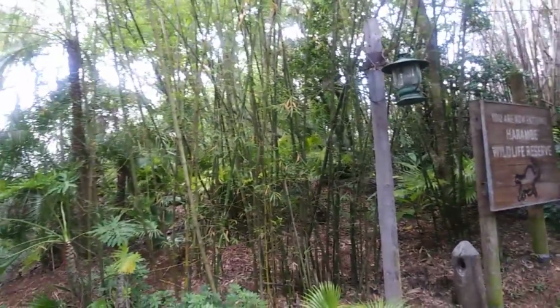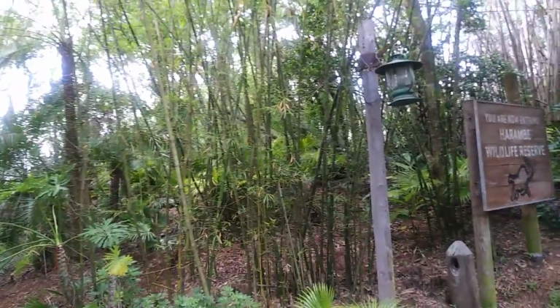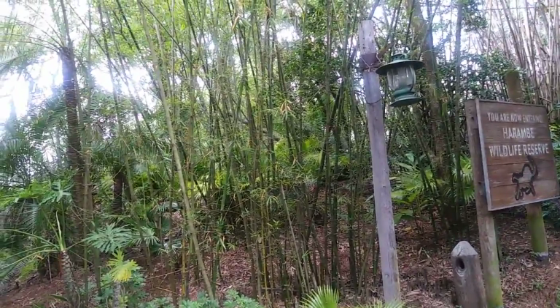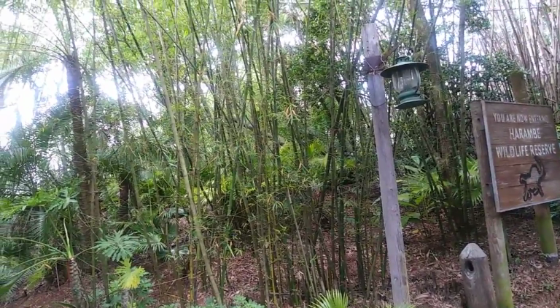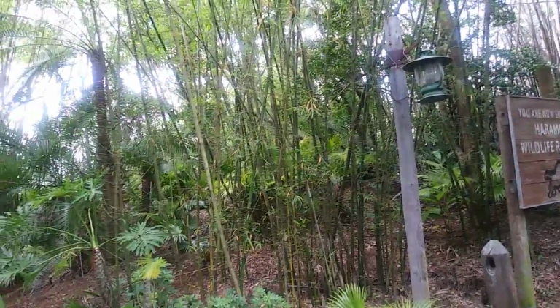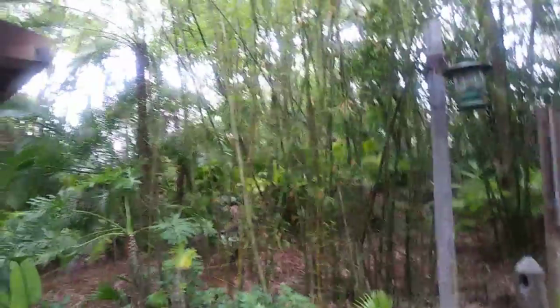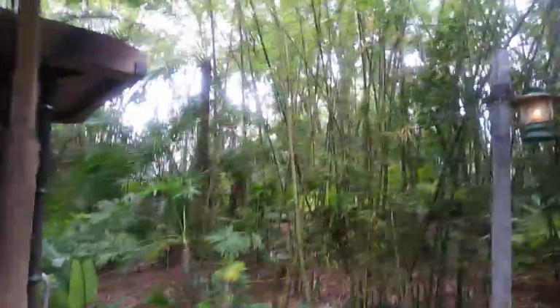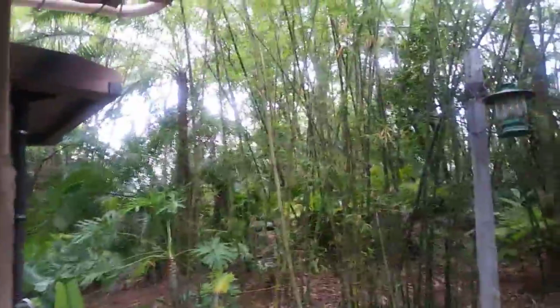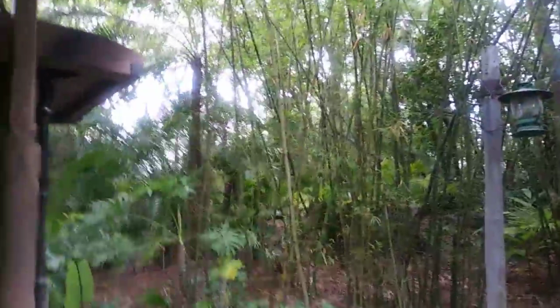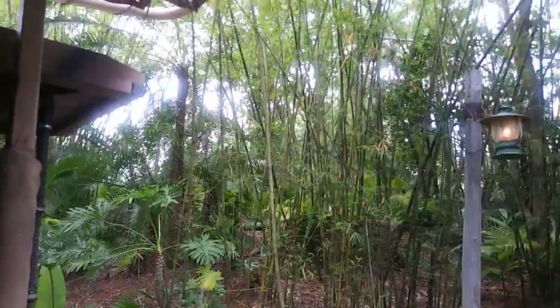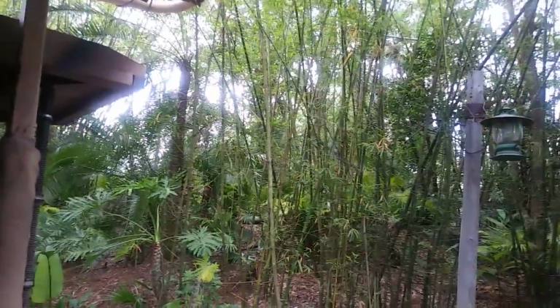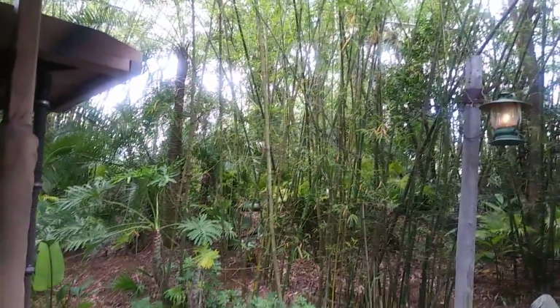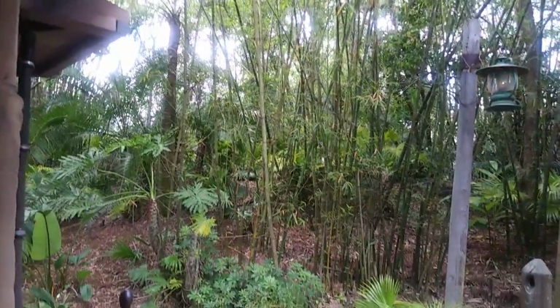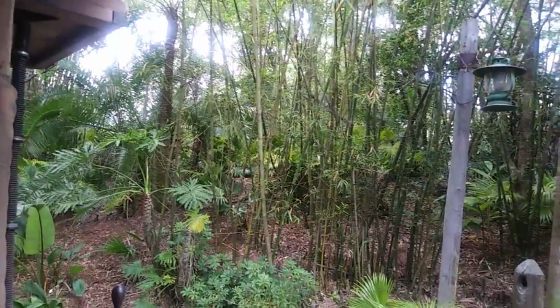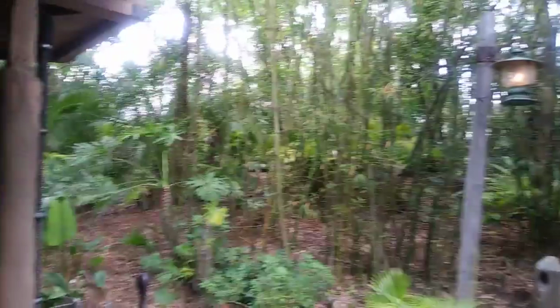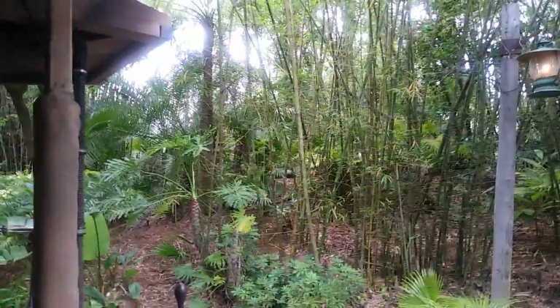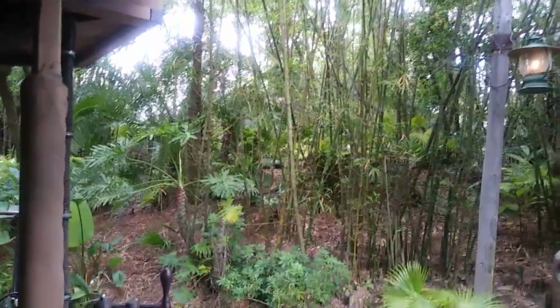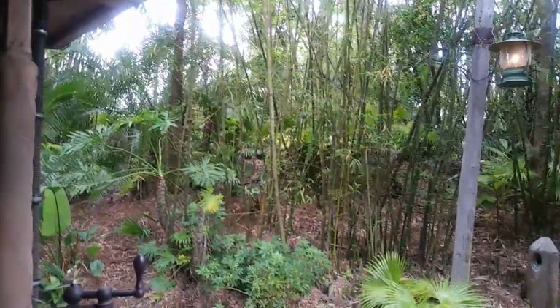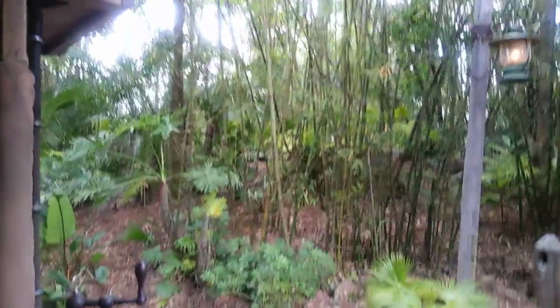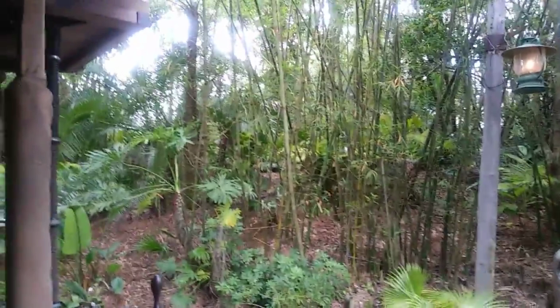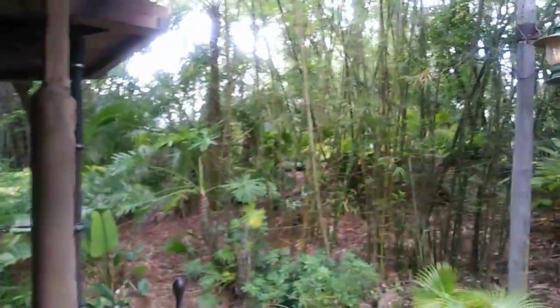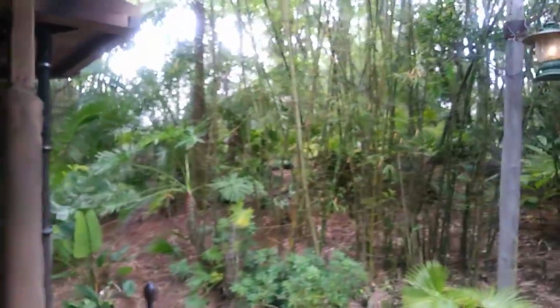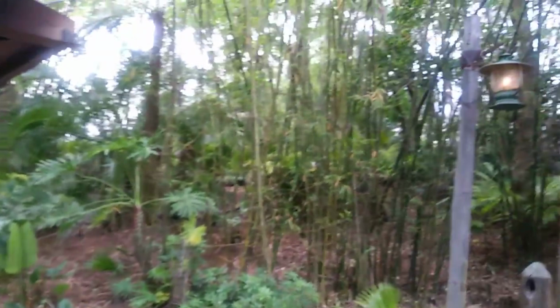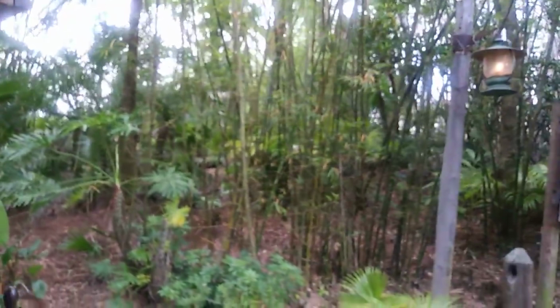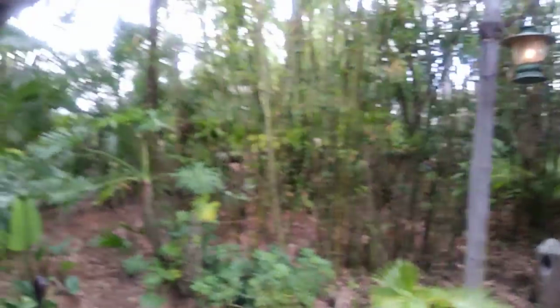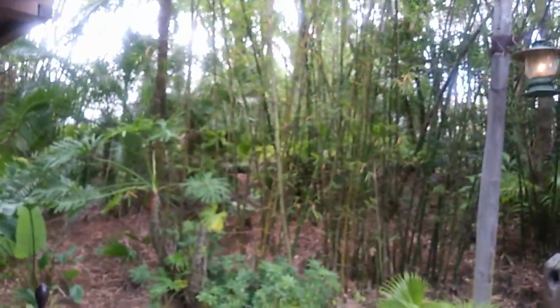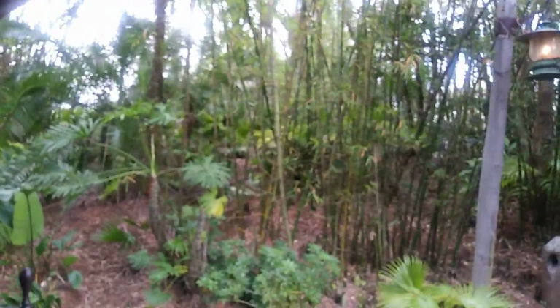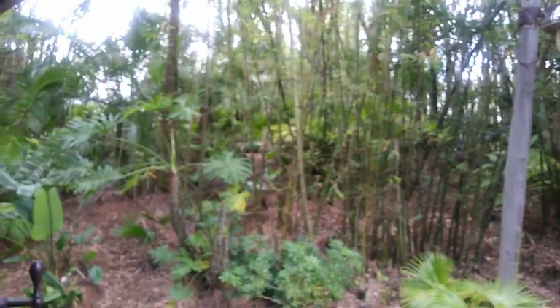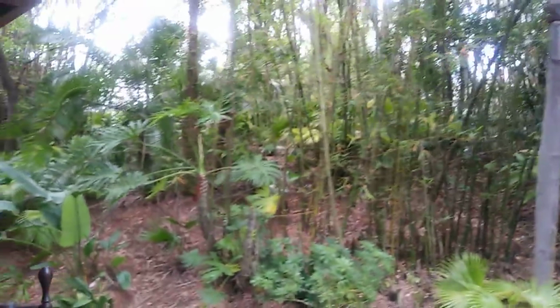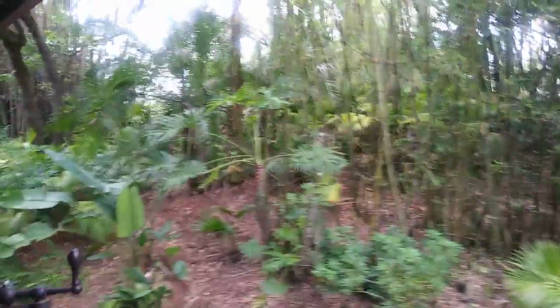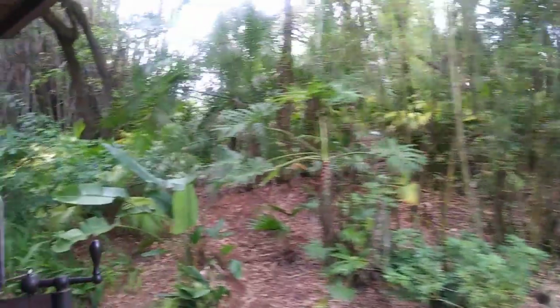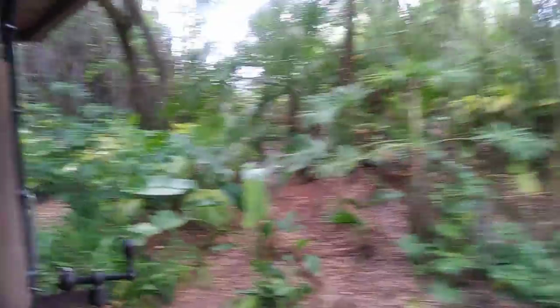Also, hold on extra tight to all your loose items, because if anything falls out of the truck I'm not allowed to get out and get it. And just for your safety, keep your hands, arms, feet, legs, paws, claws, anything else you have inside the truck, and make sure to stay fully seated as well.